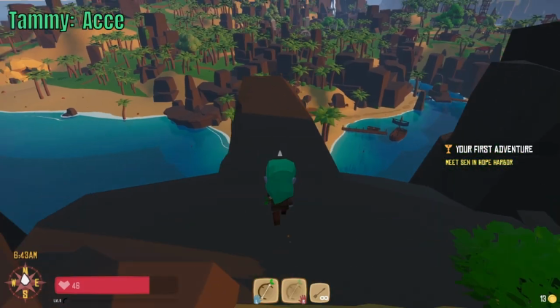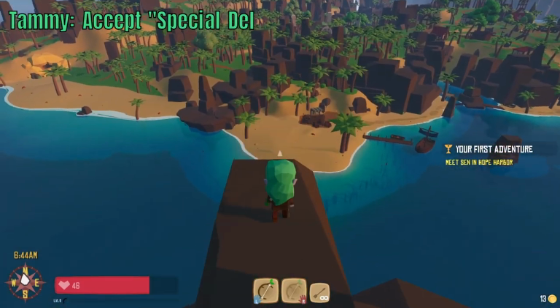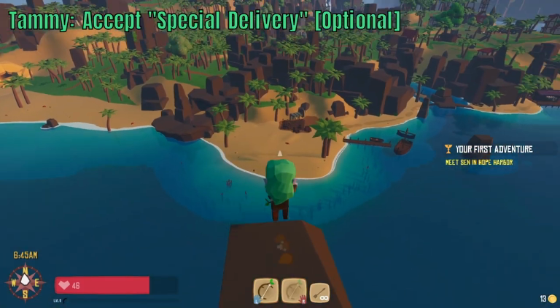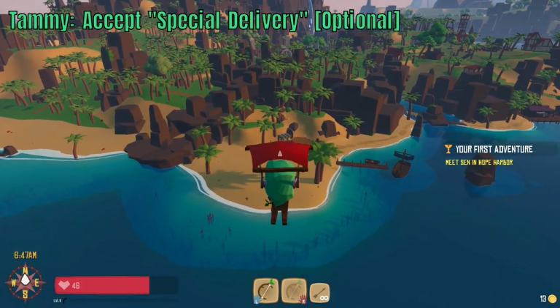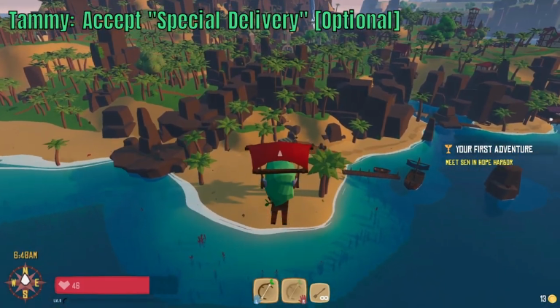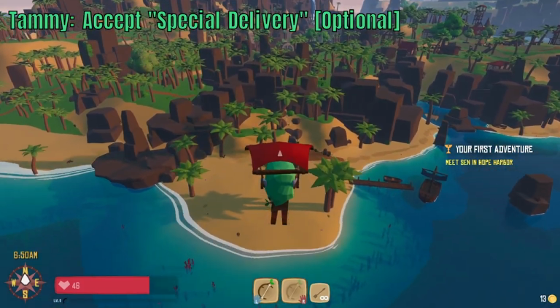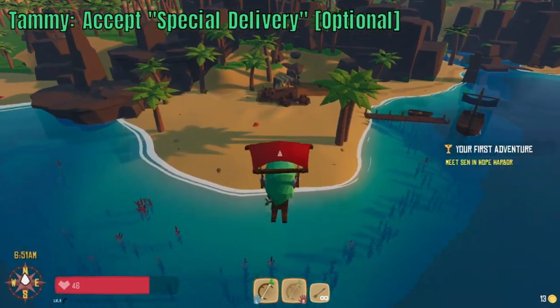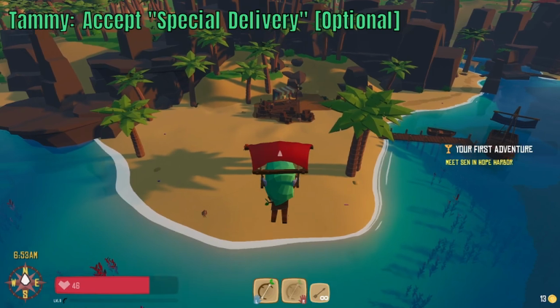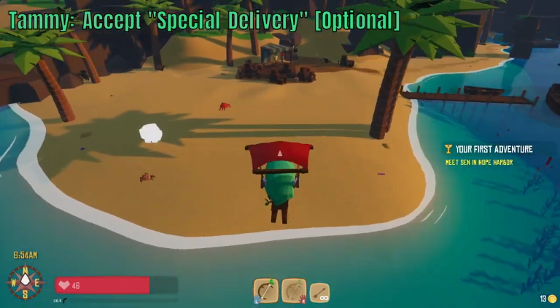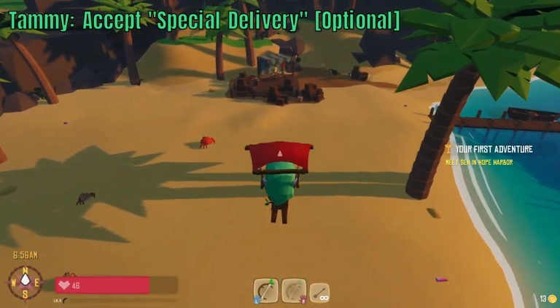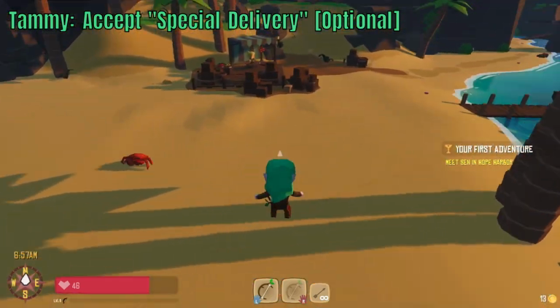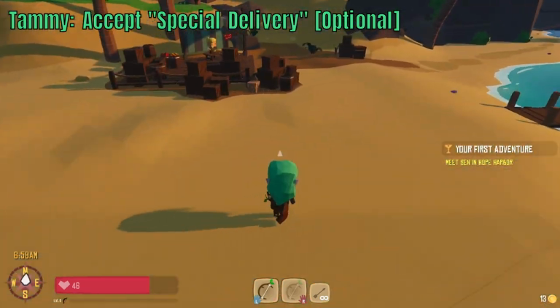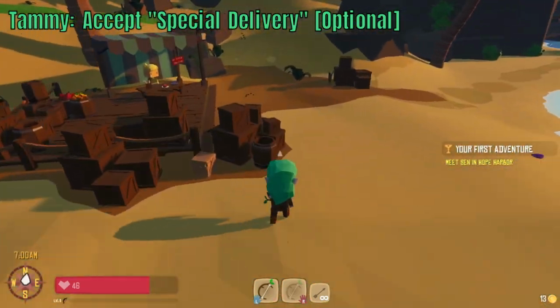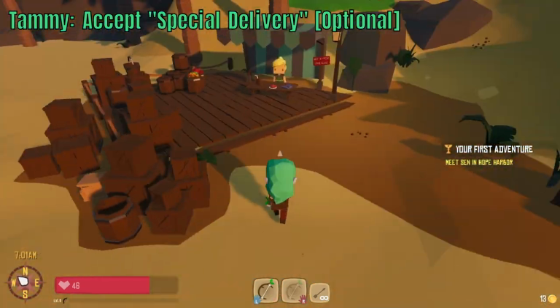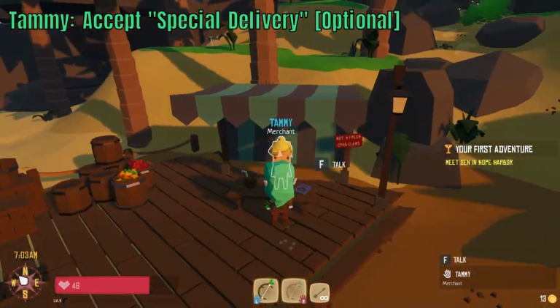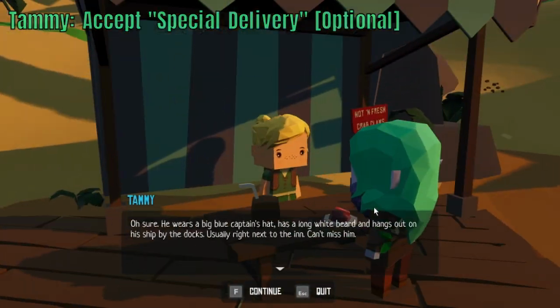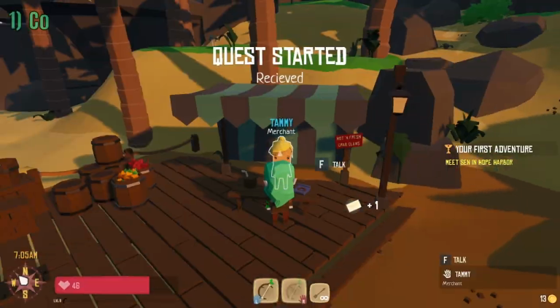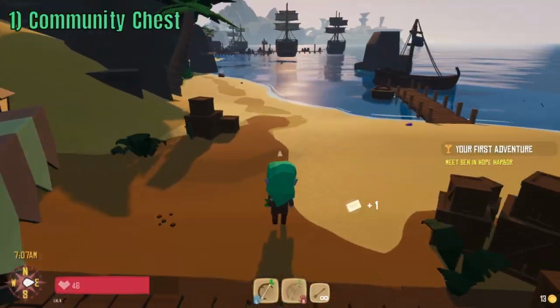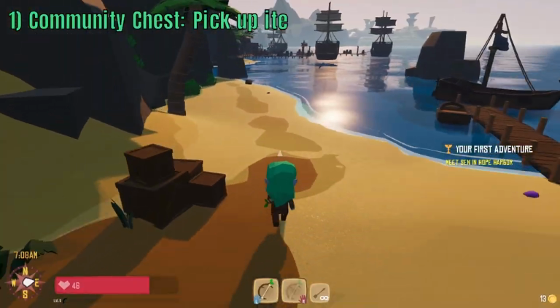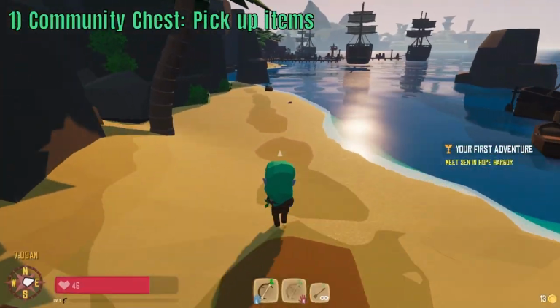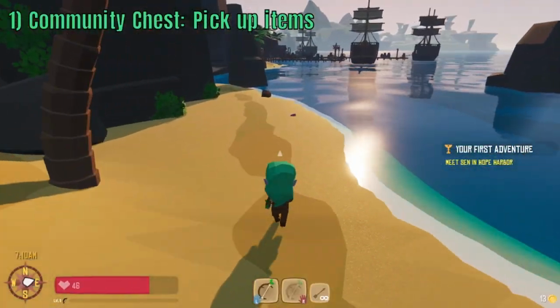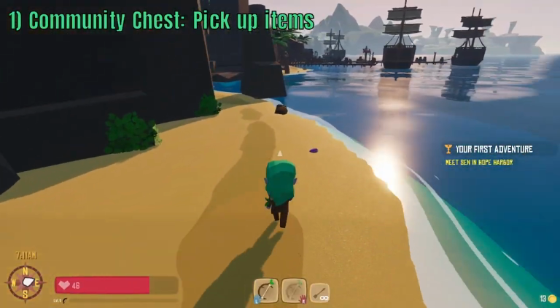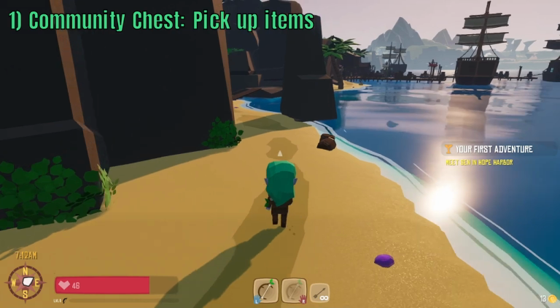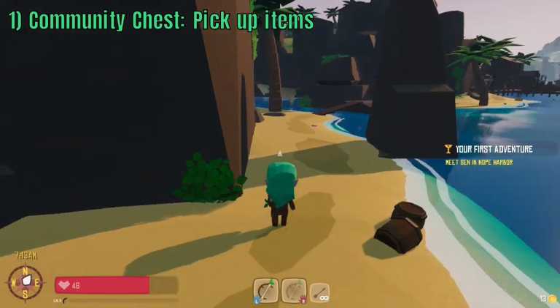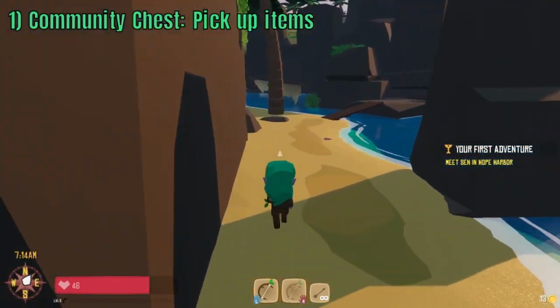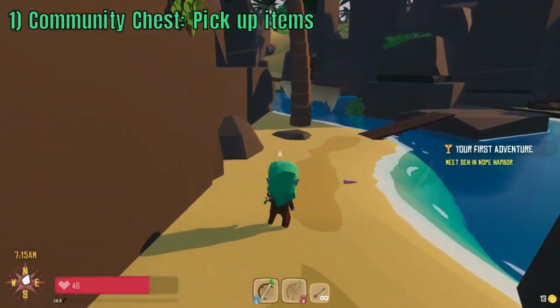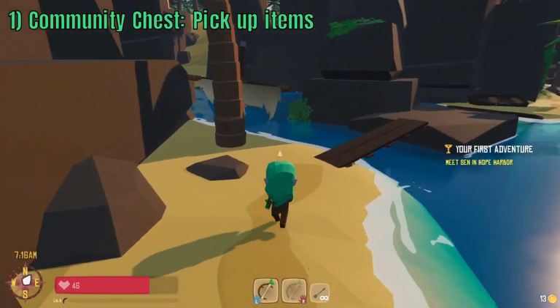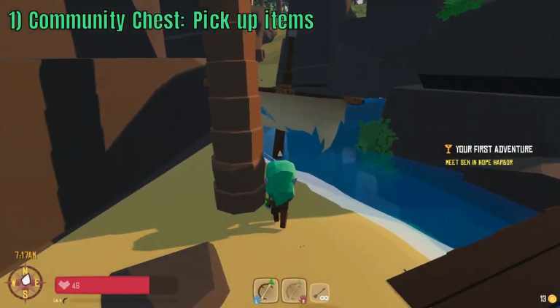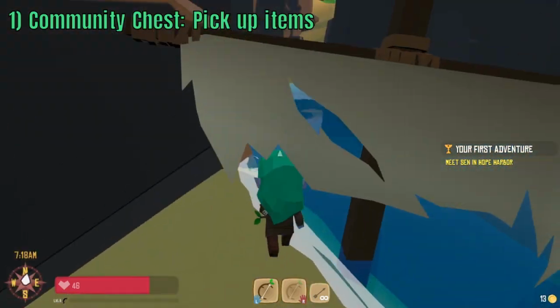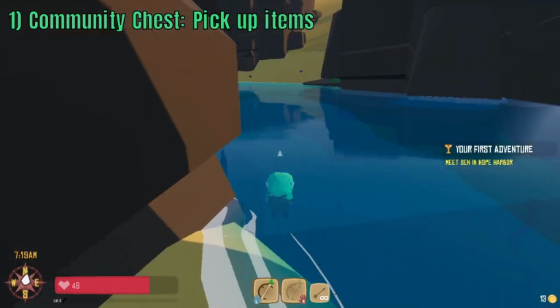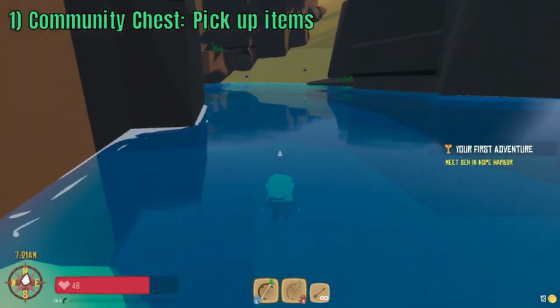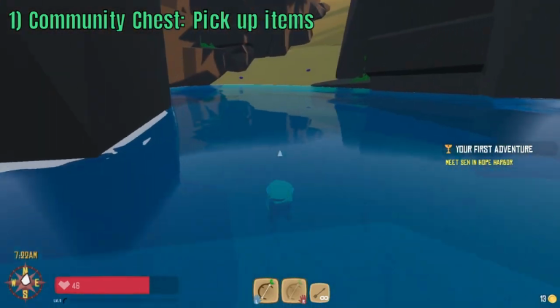After completing the tutorial, glide down to Tammy and accept Special Delivery. Next you will need to obtain the required items to complete the prerequisite quests leading up to the Amulet of Azura.